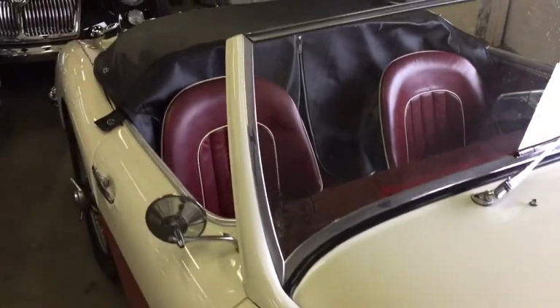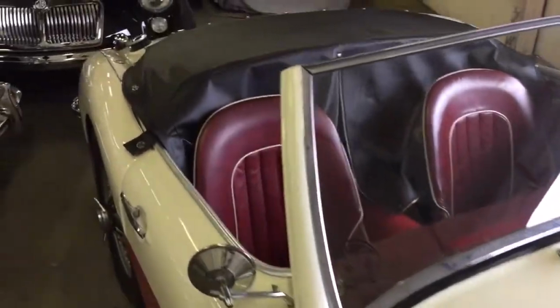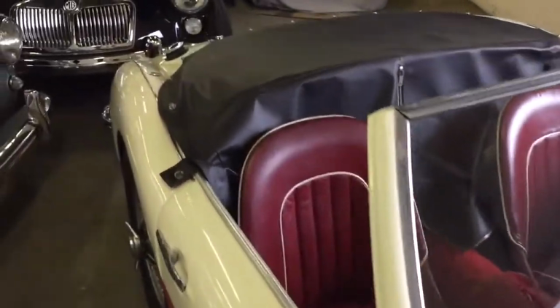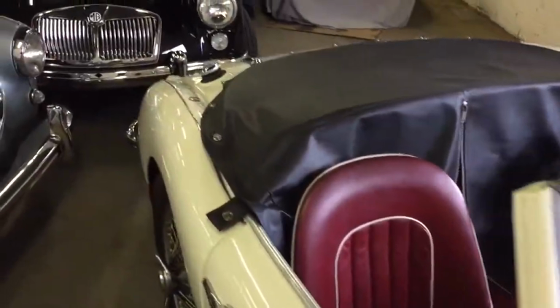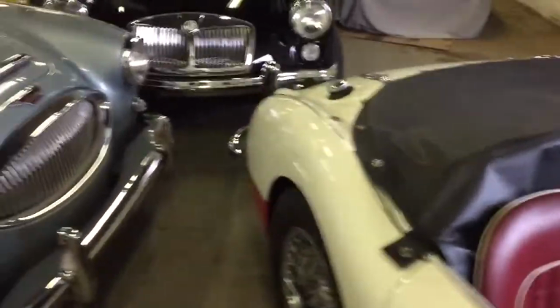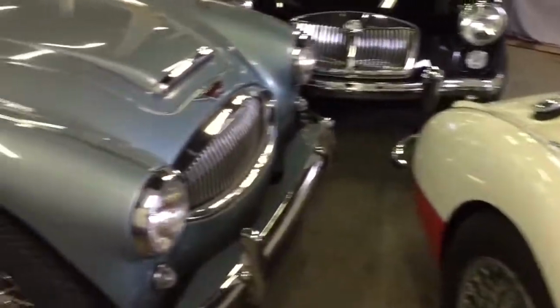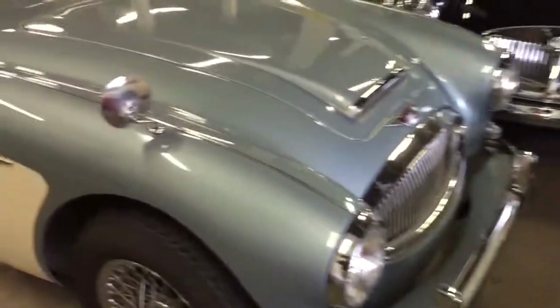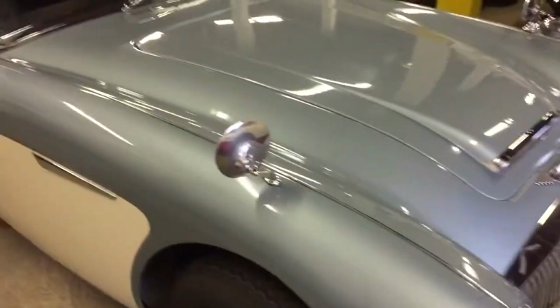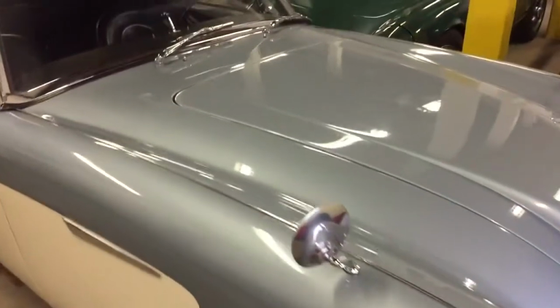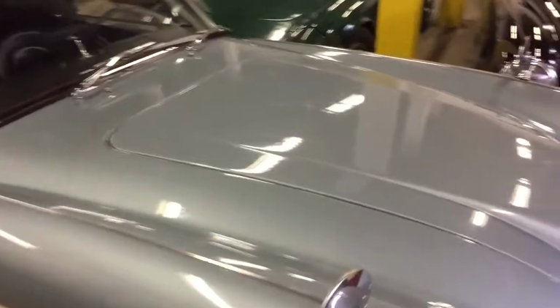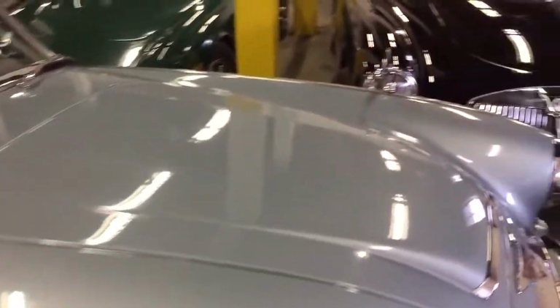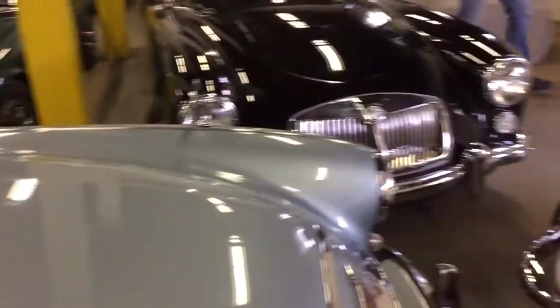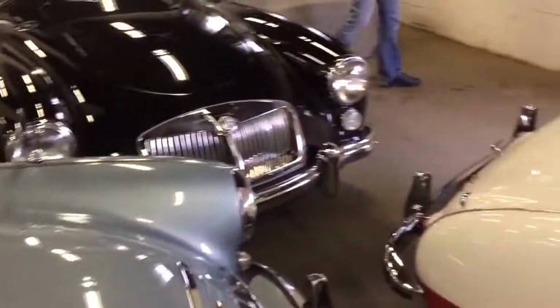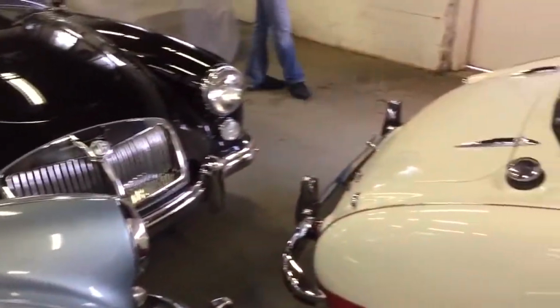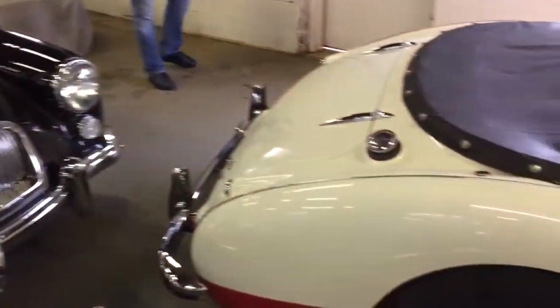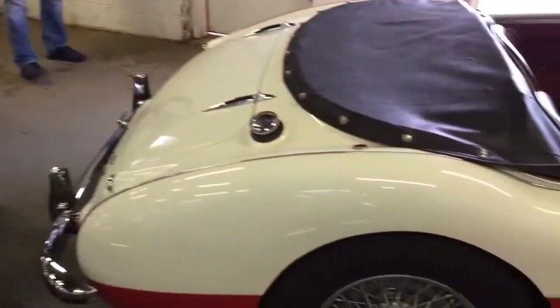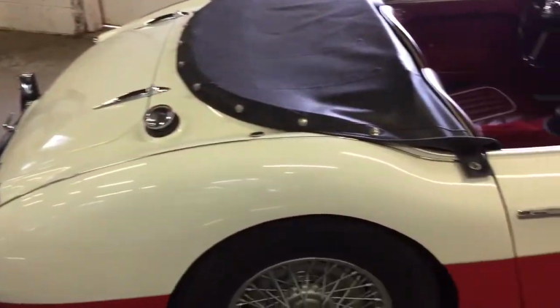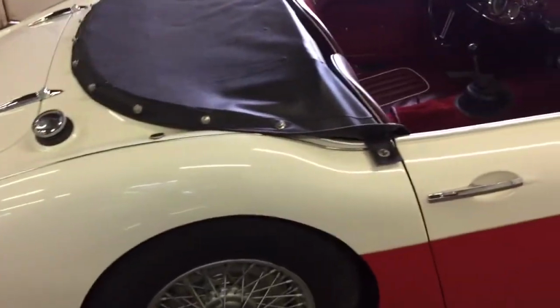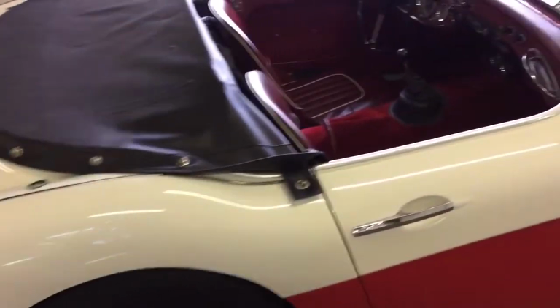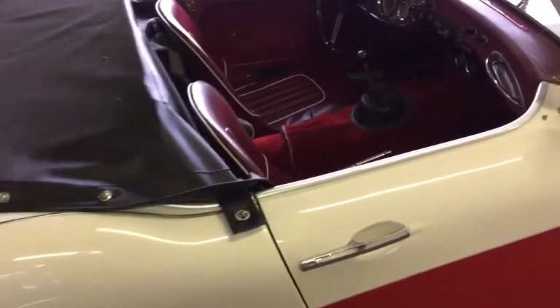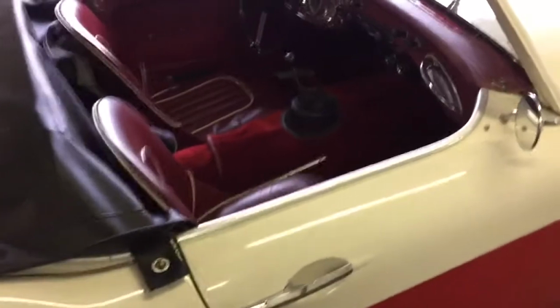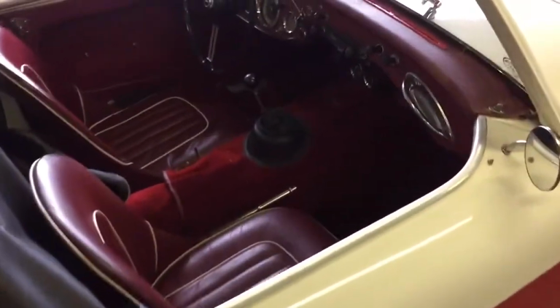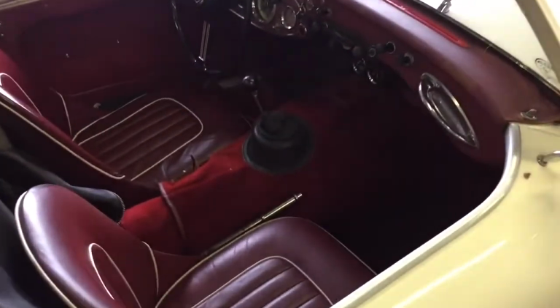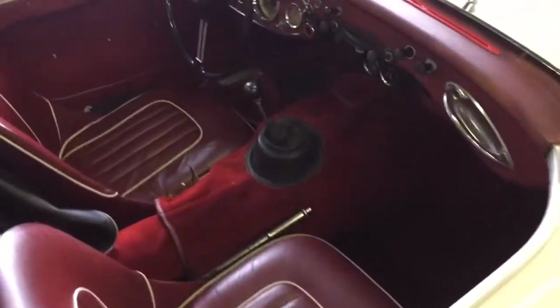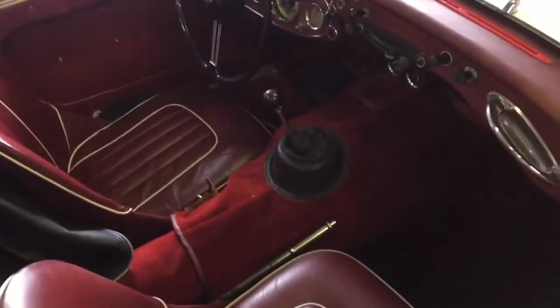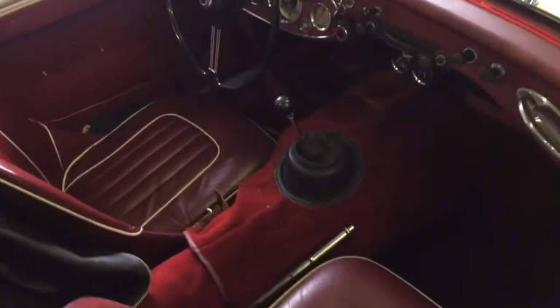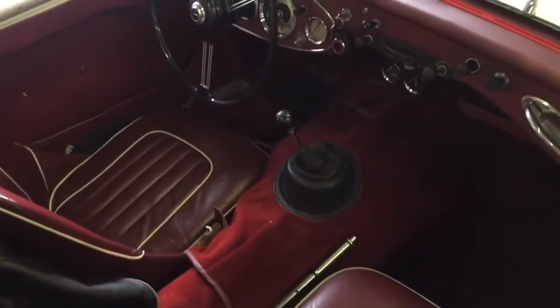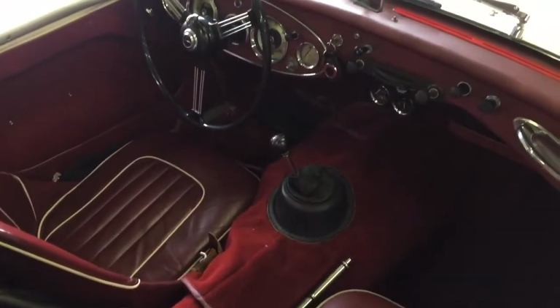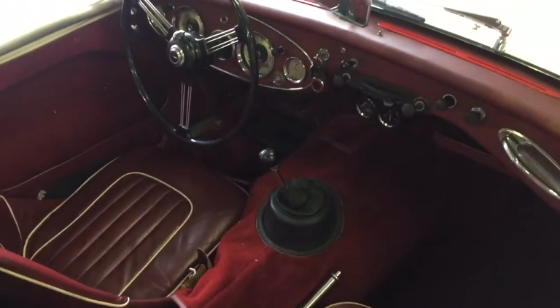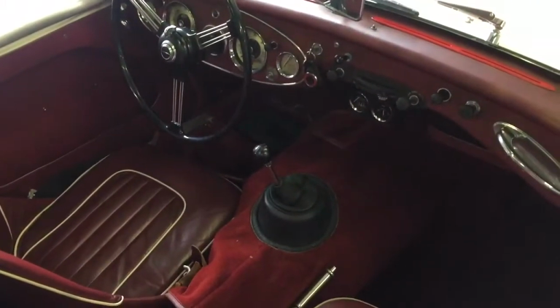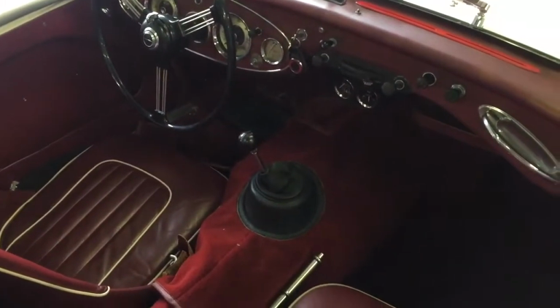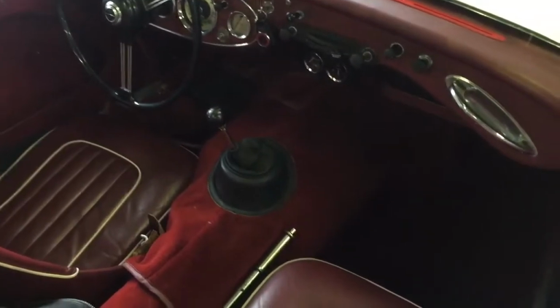Hey from BugEyeGuy. This is my Big Helio BJ8, my 62 MGA, and this one is a 60 BT7. I just wanted to share with you what we're about to do — it's a bit of an interior makeover.